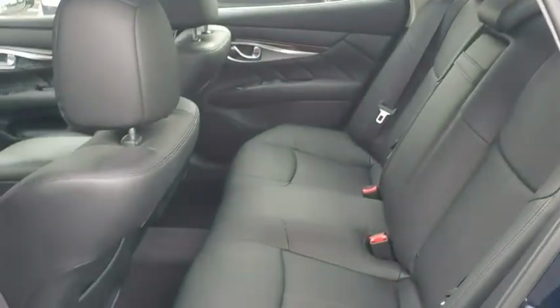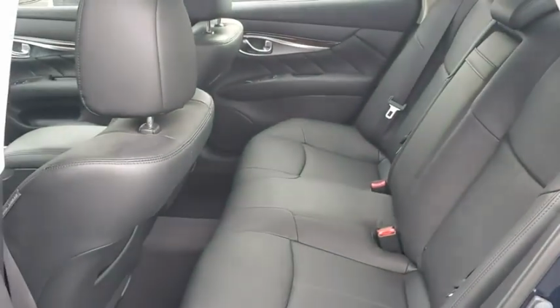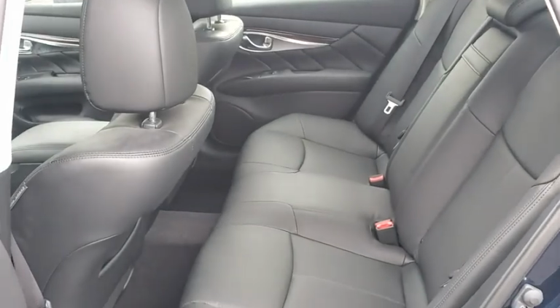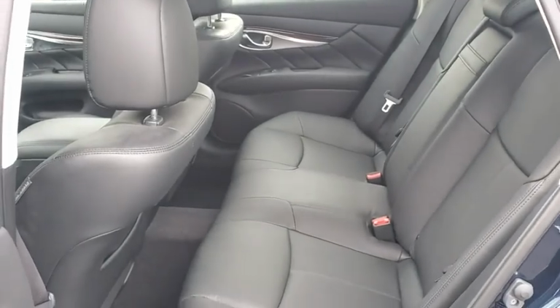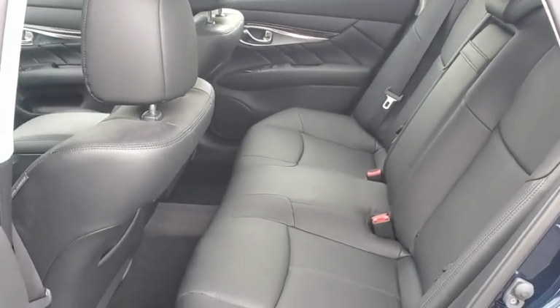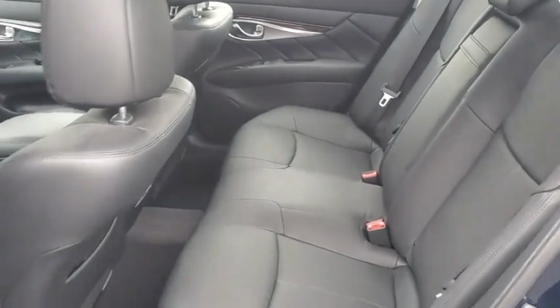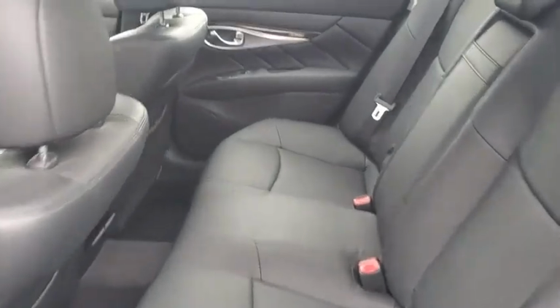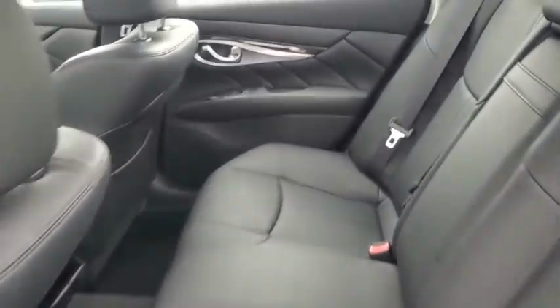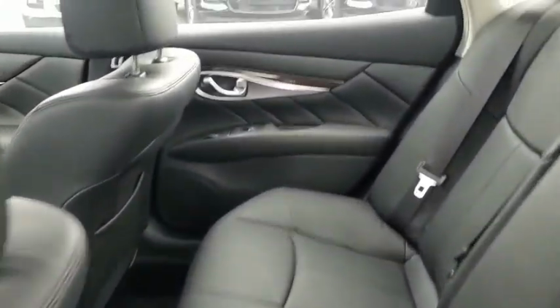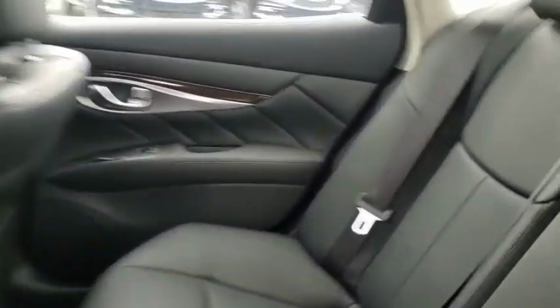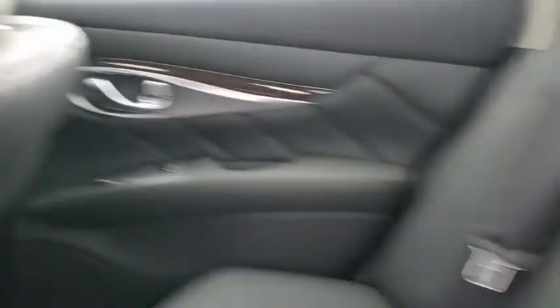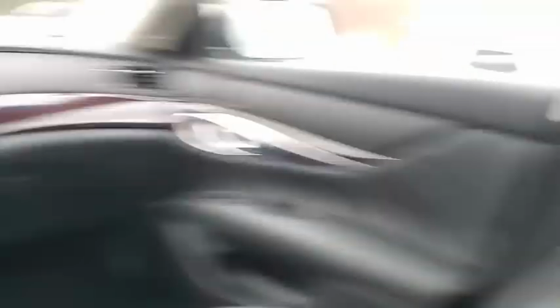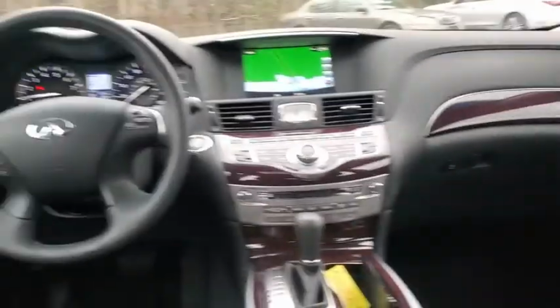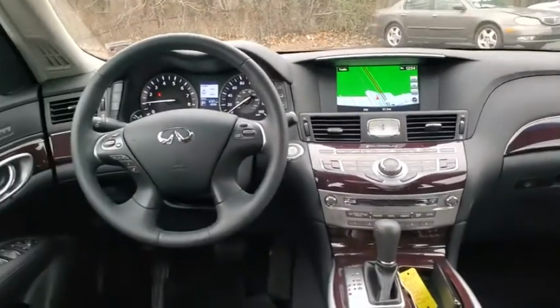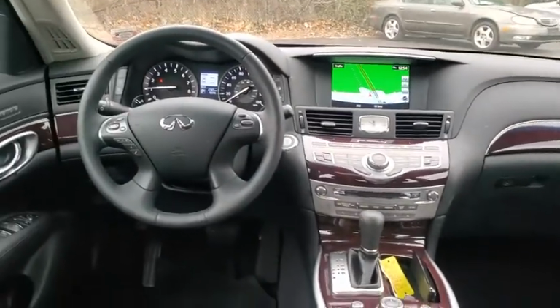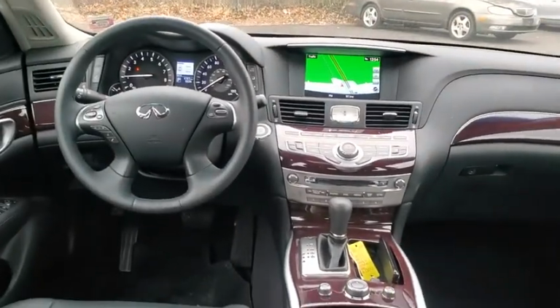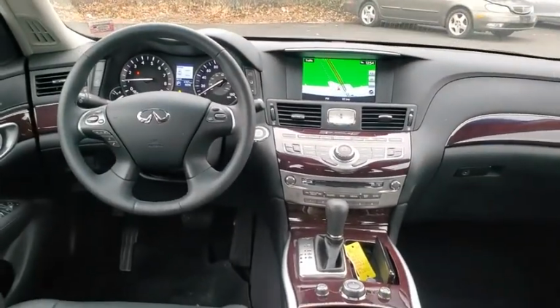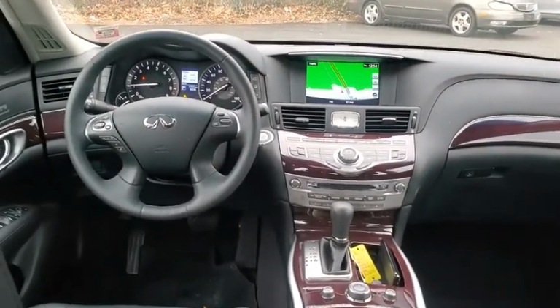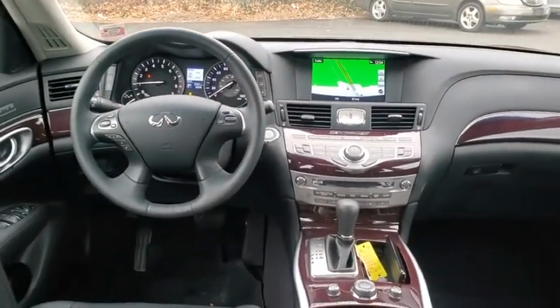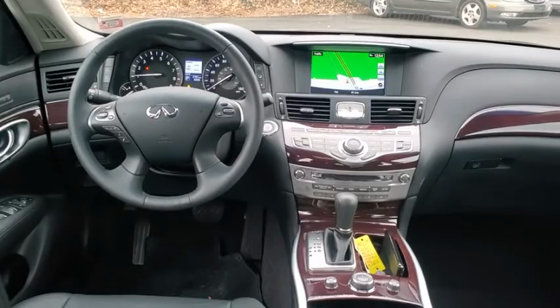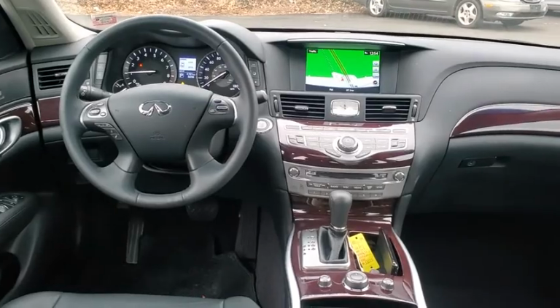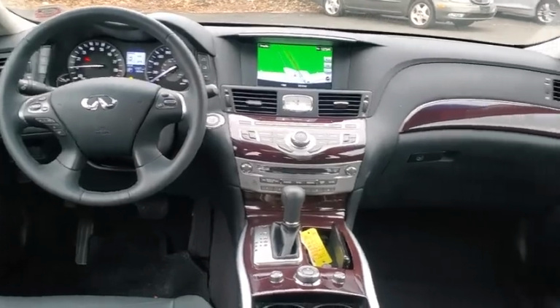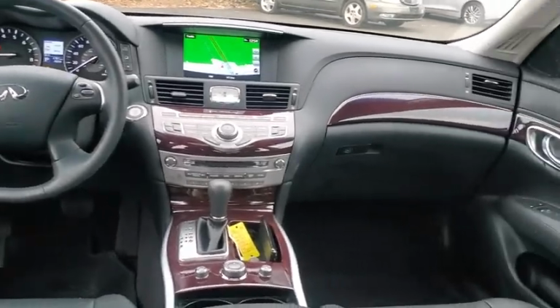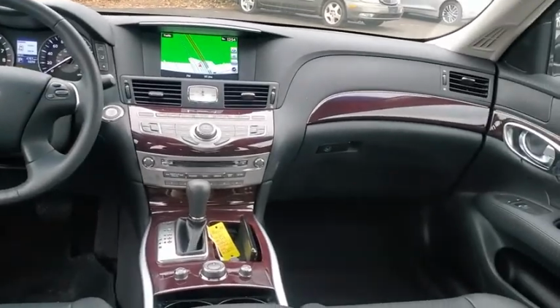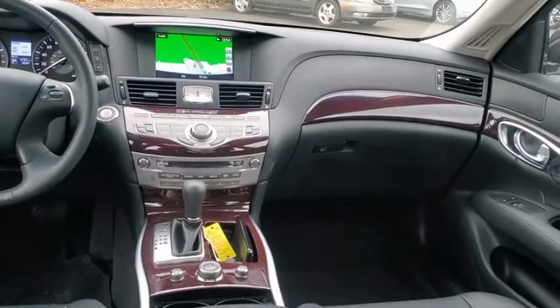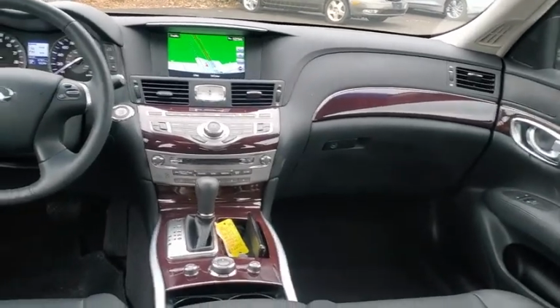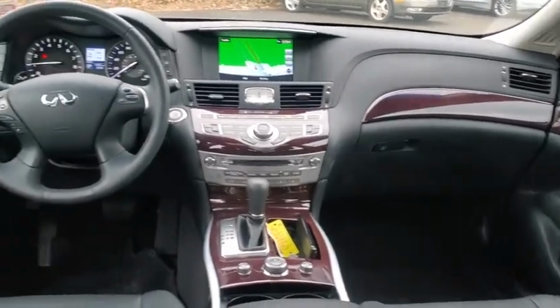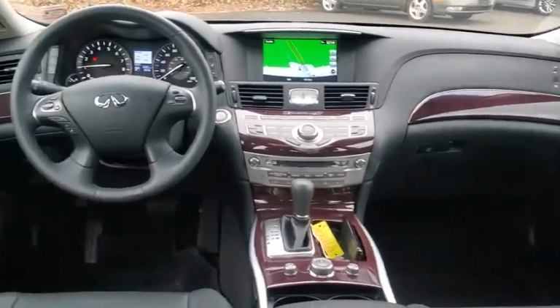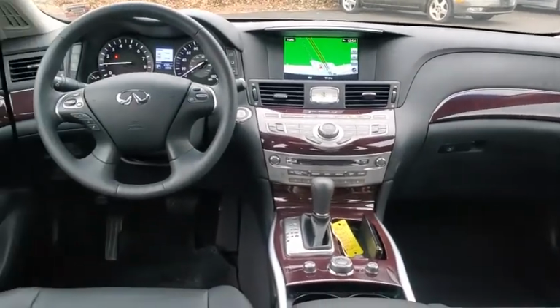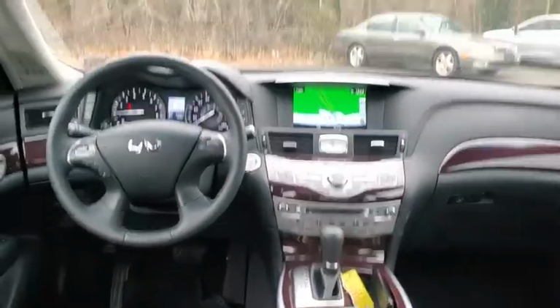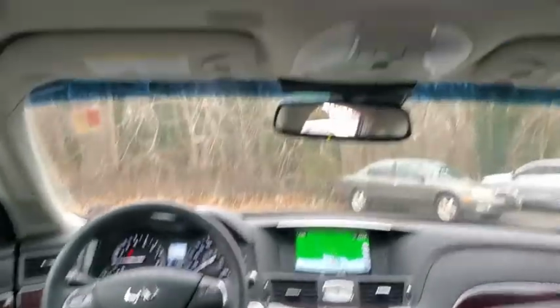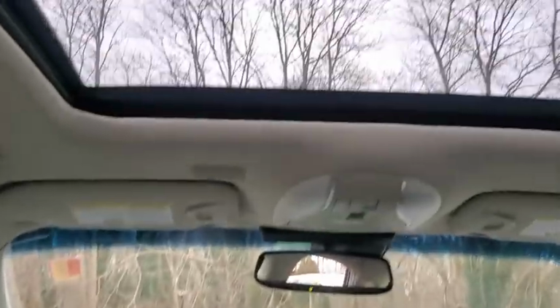adjustable steering wheel, power steering, cruise control, auto-dimming rear-view mirror, floor mats, four-wheel disc brakes, keyless start, premium sound system.